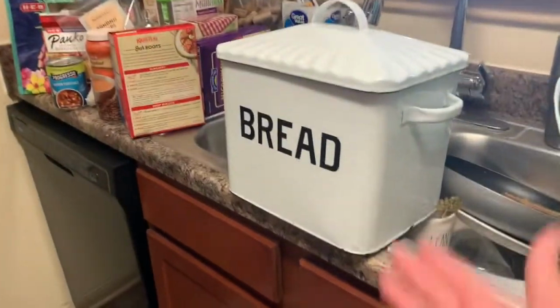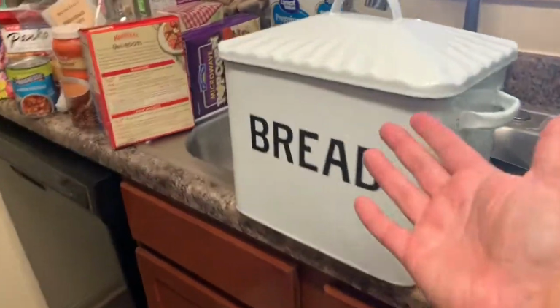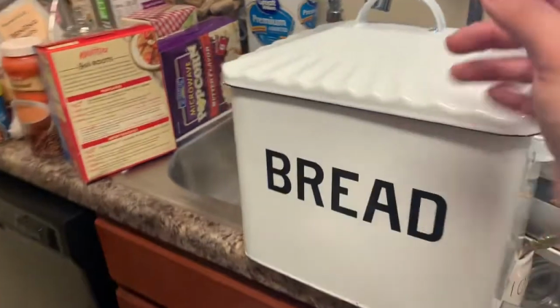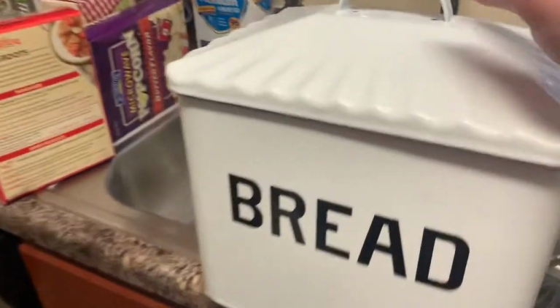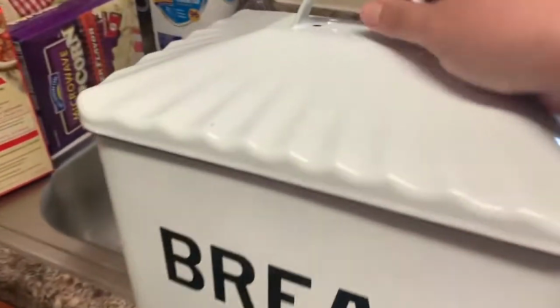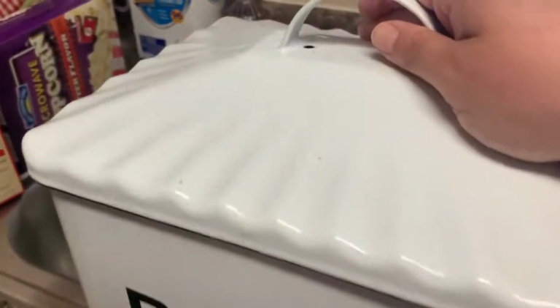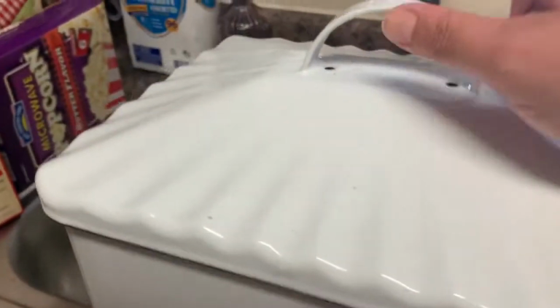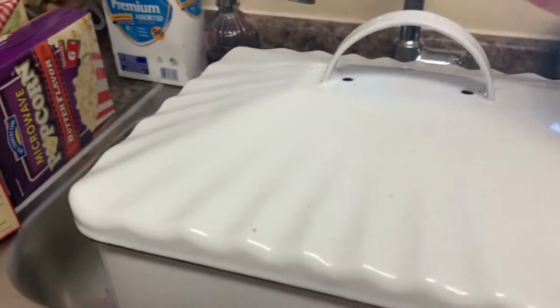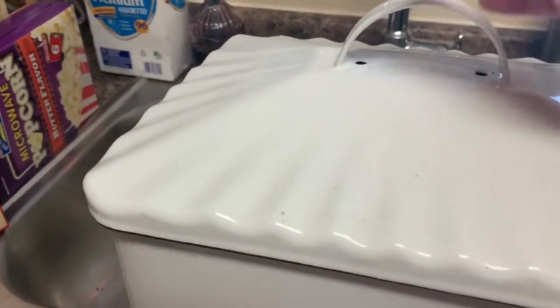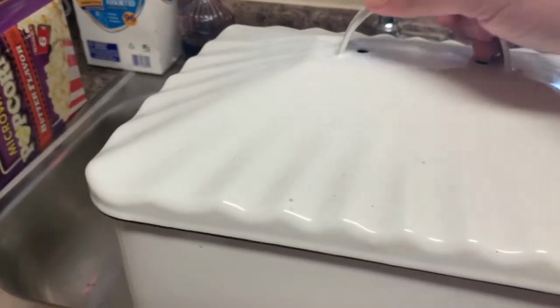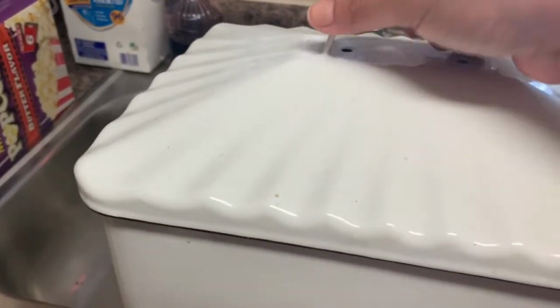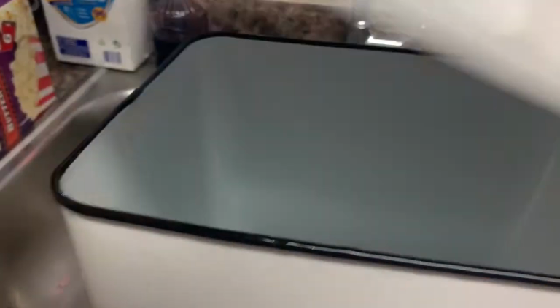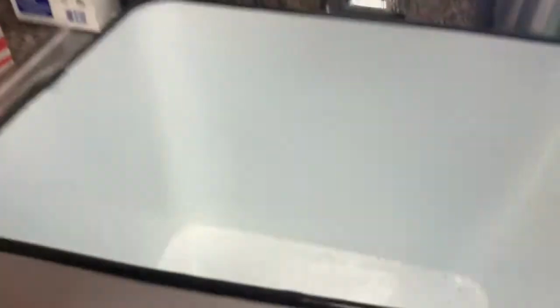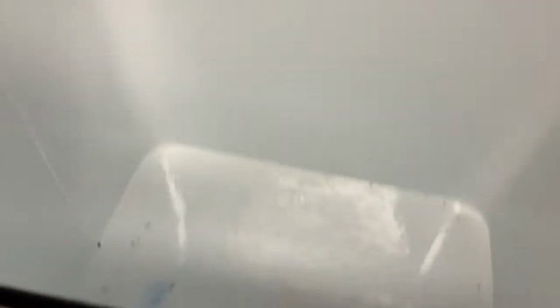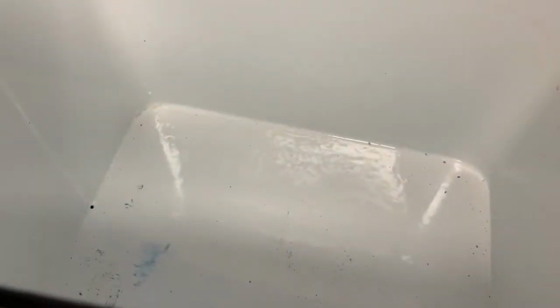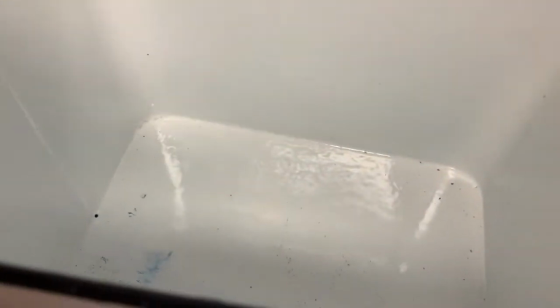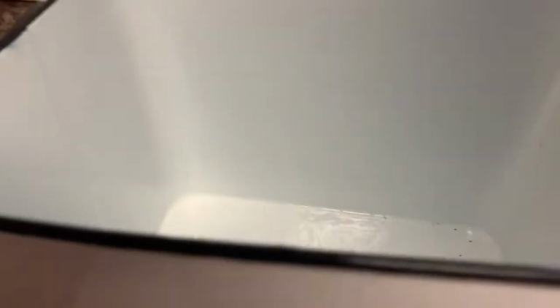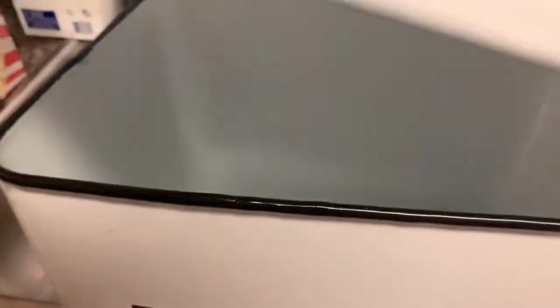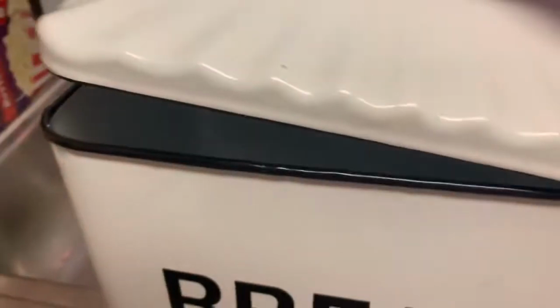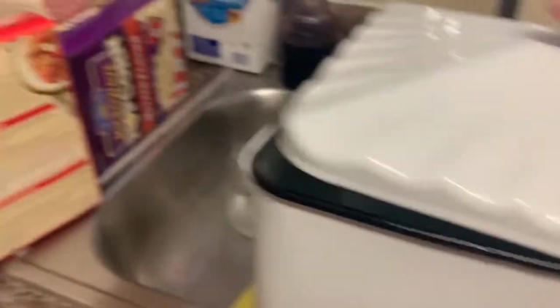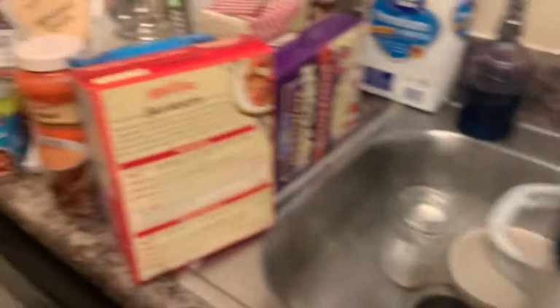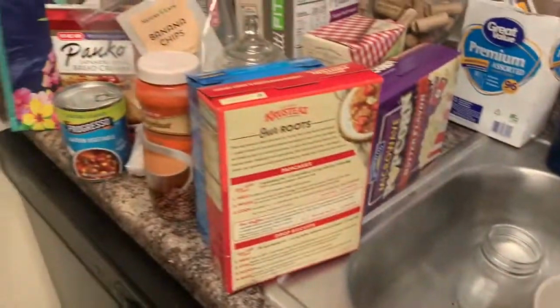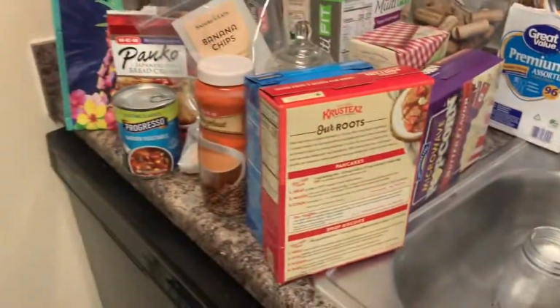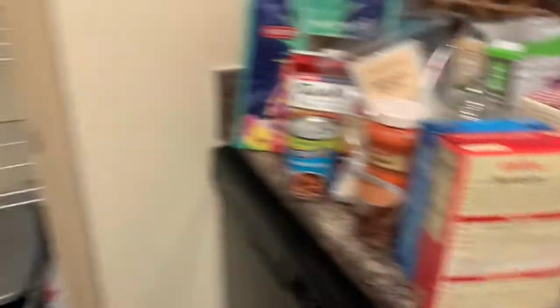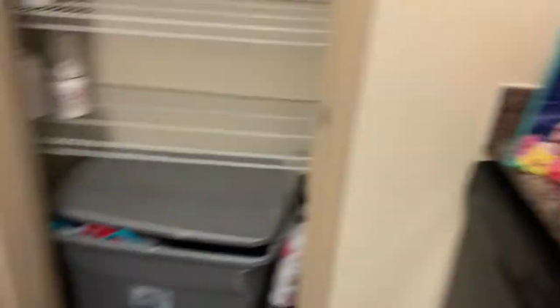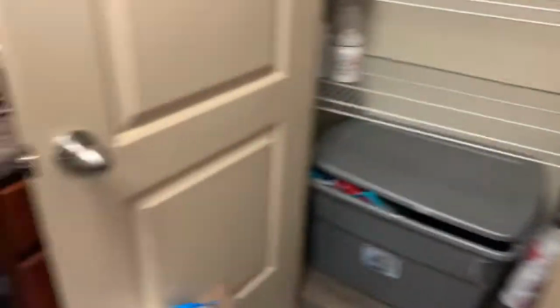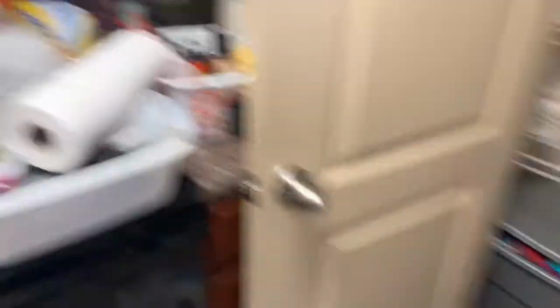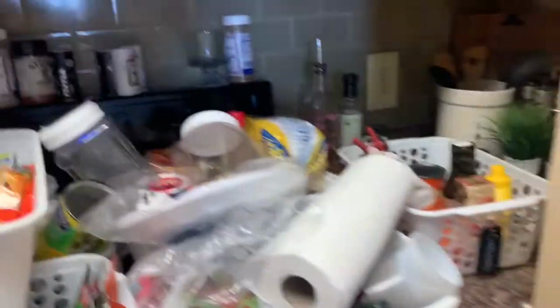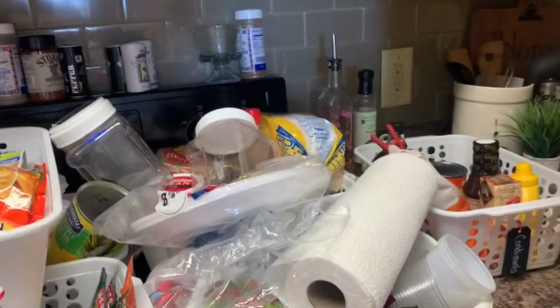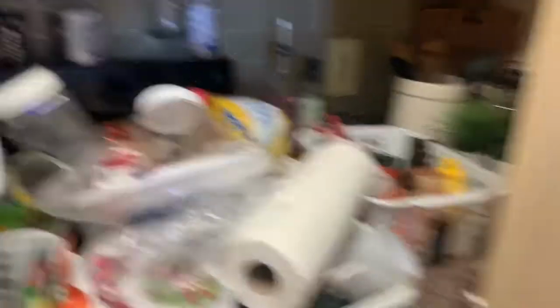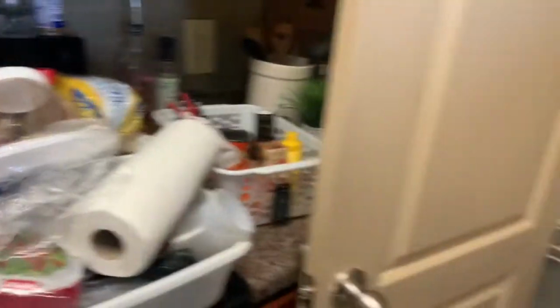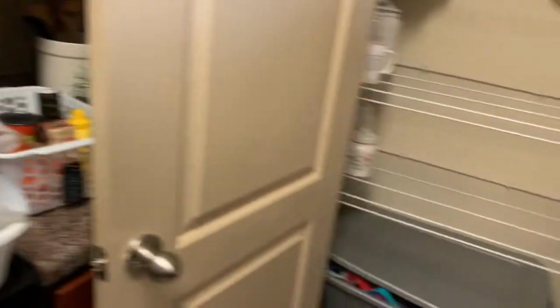I have this beautiful bread bin that I got off Amazon years ago — there's nothing in it right now, our bread is just sitting out anyway.